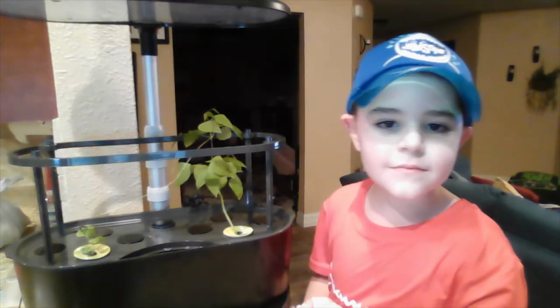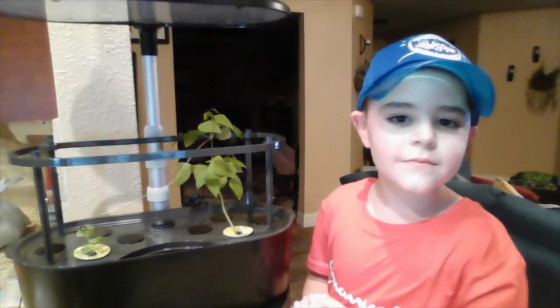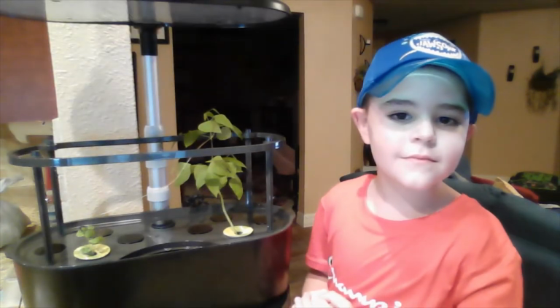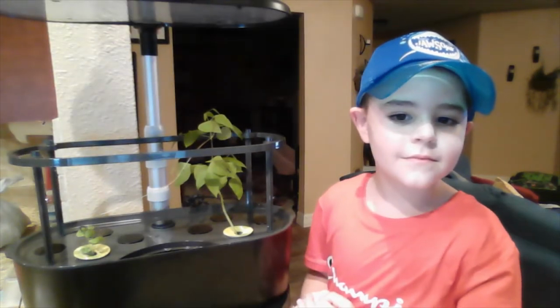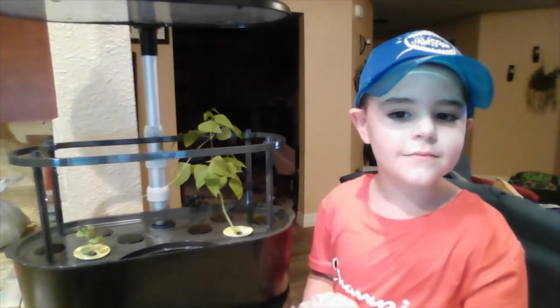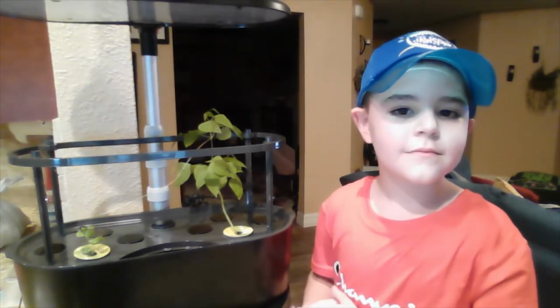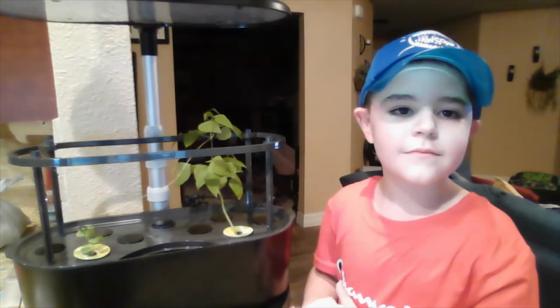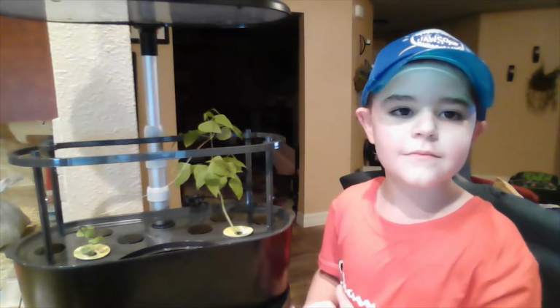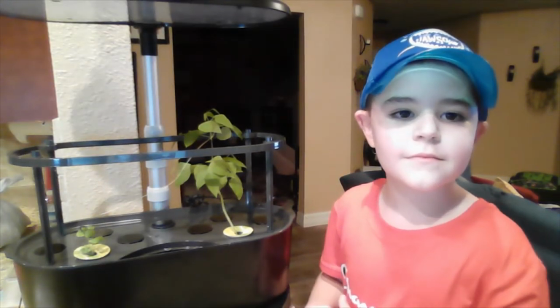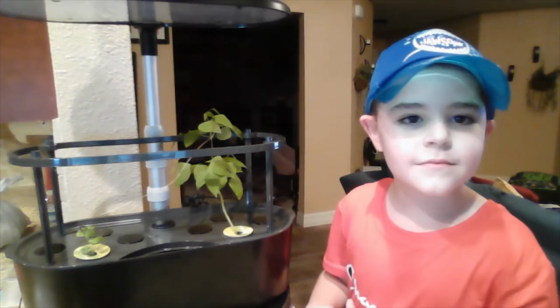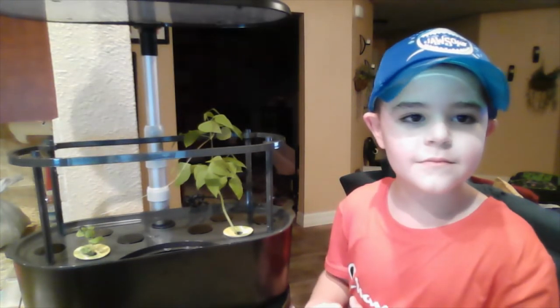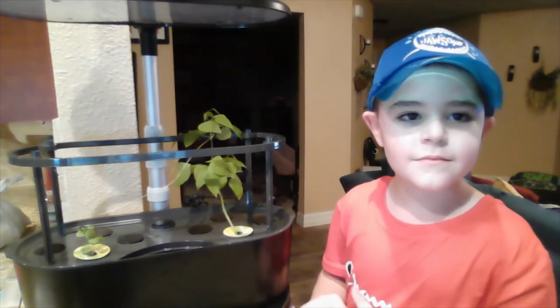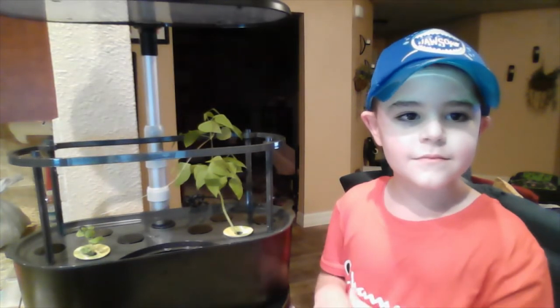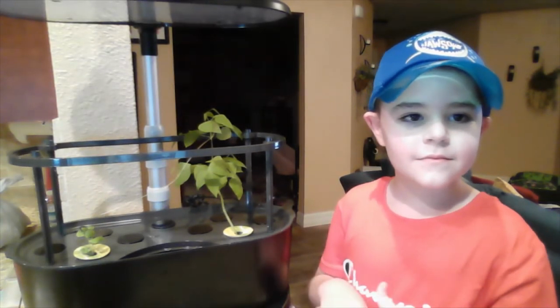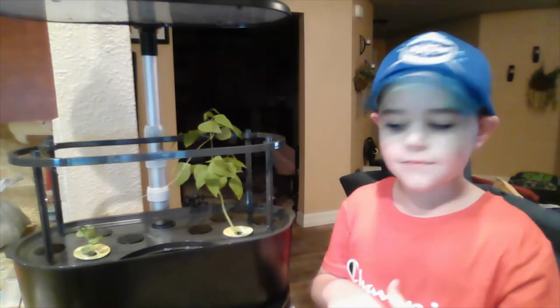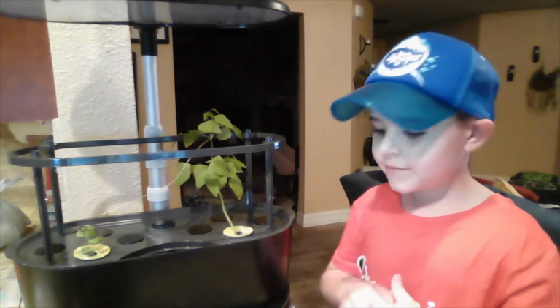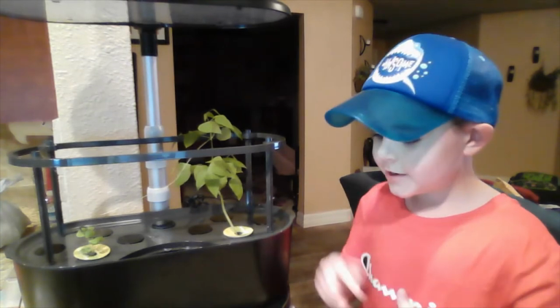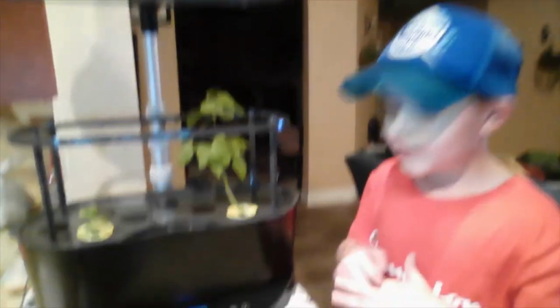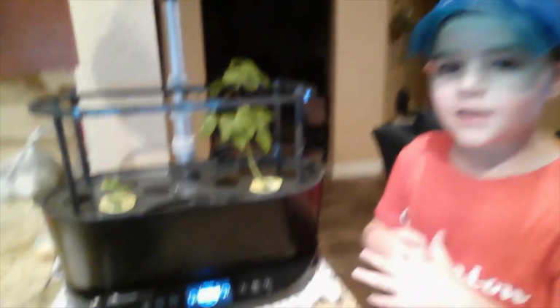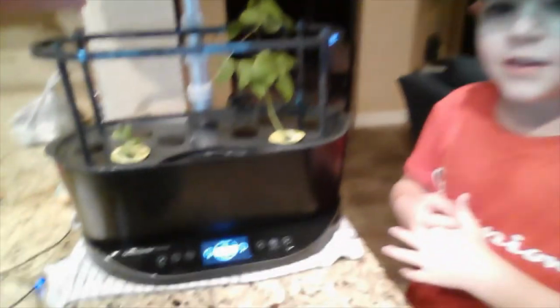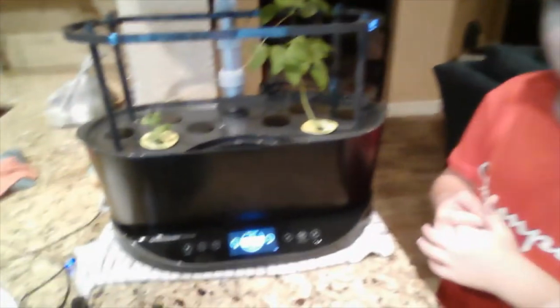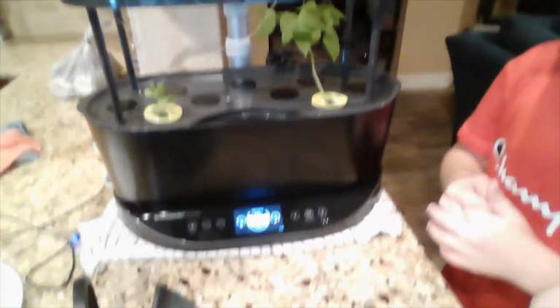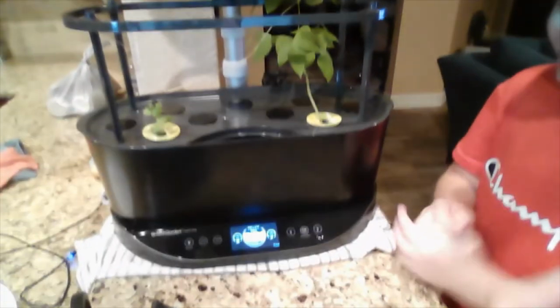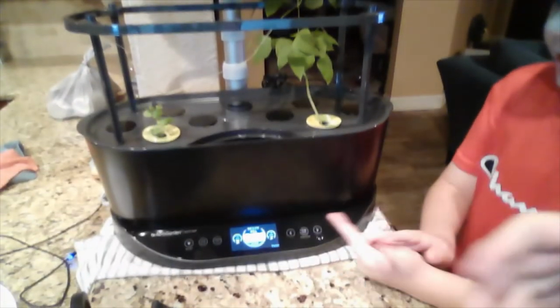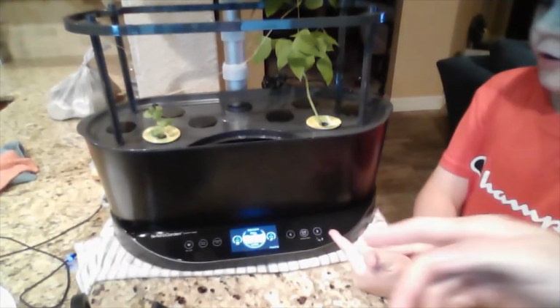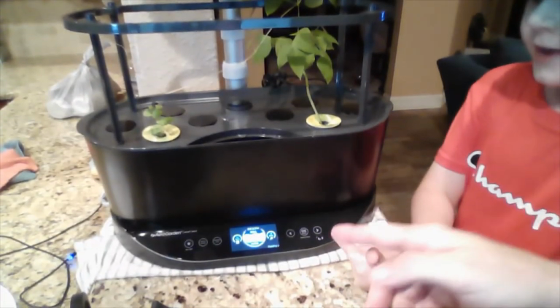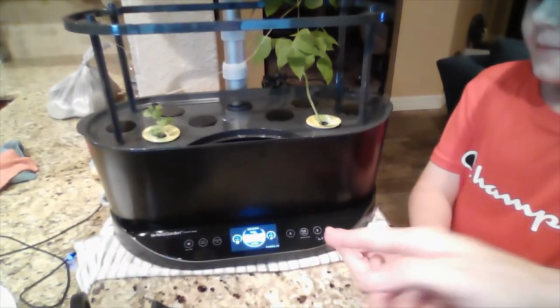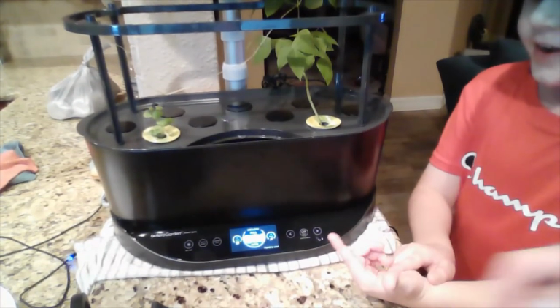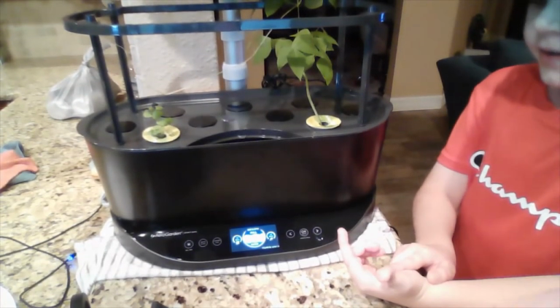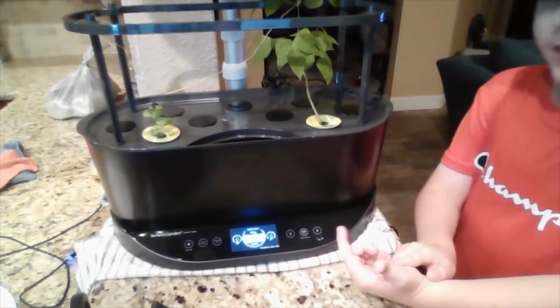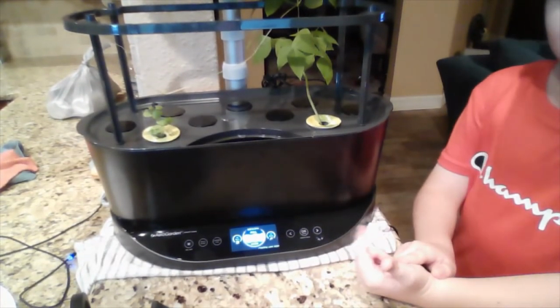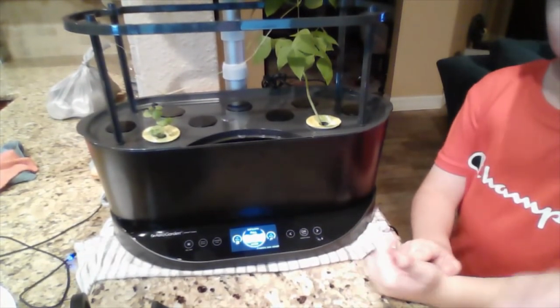So, Nathan, after you put the plant feed, what do you do? Click the OK button. Yes, sir.